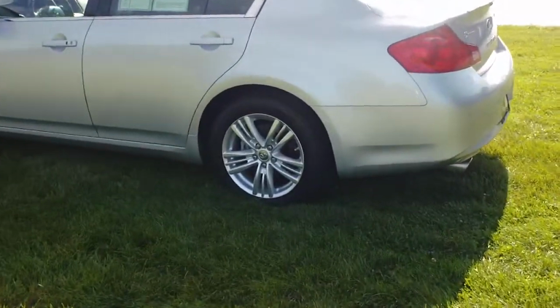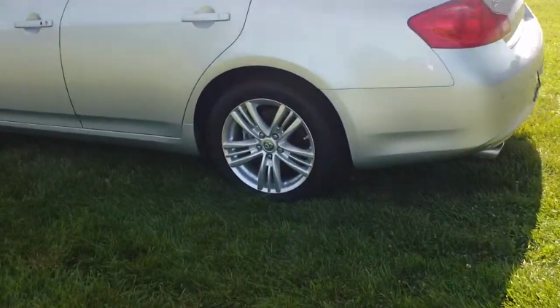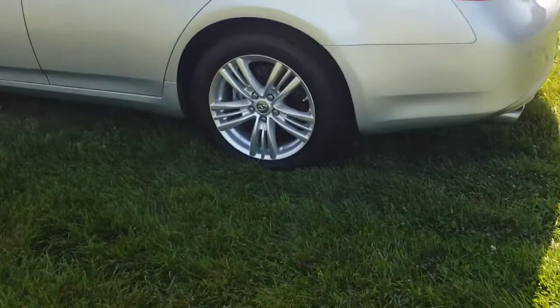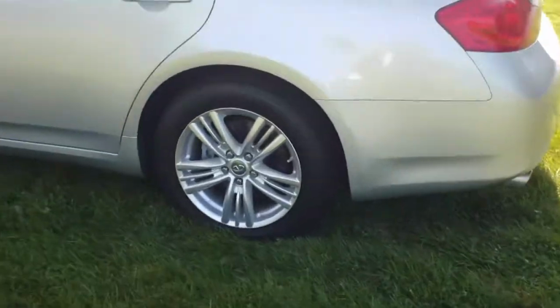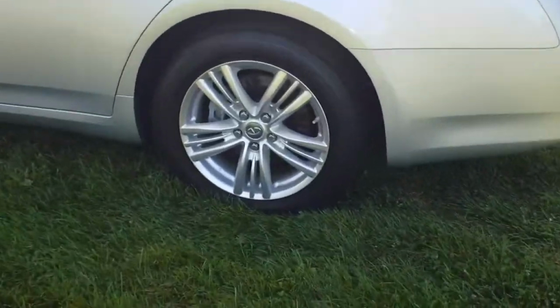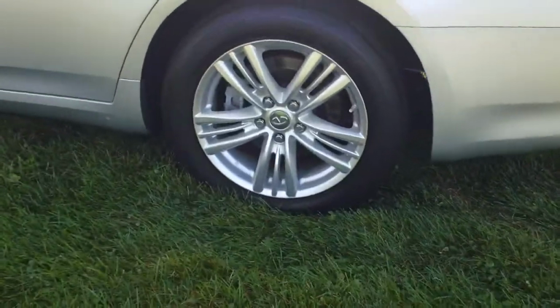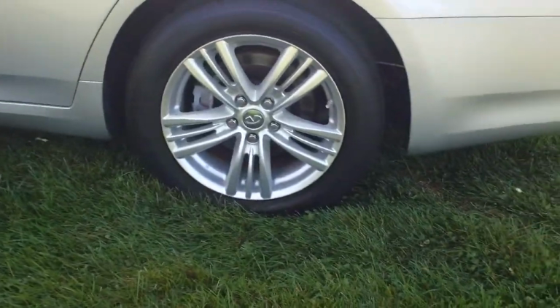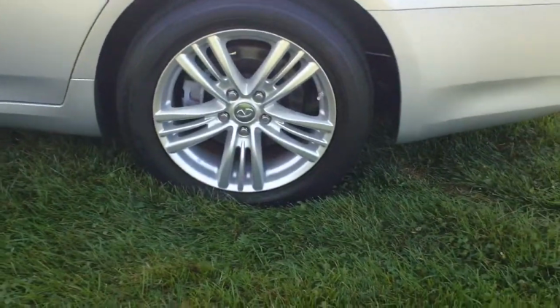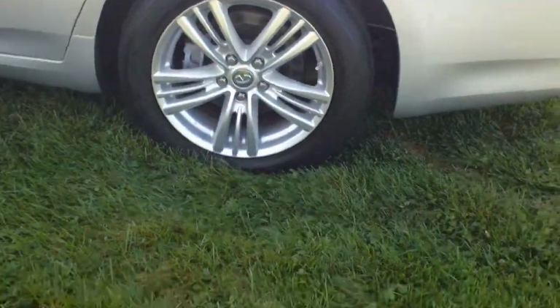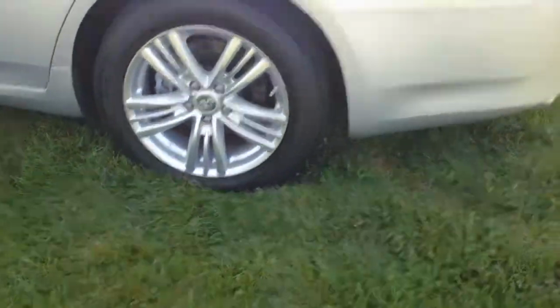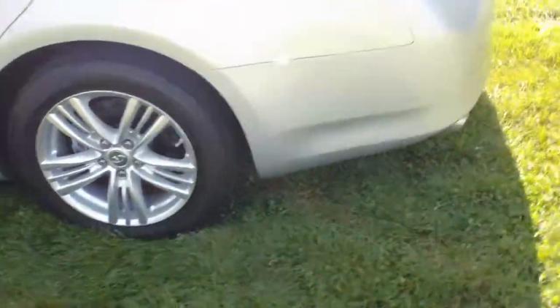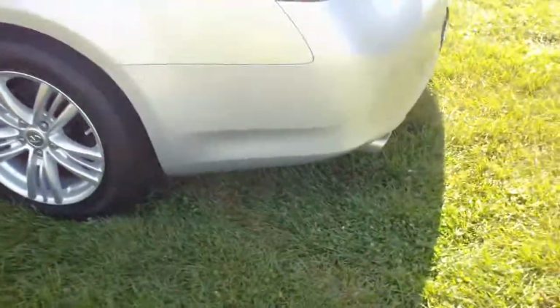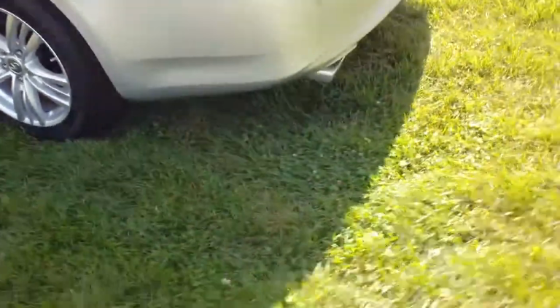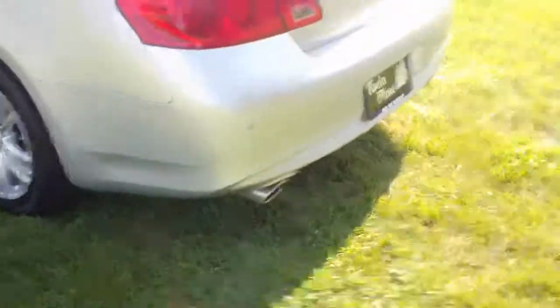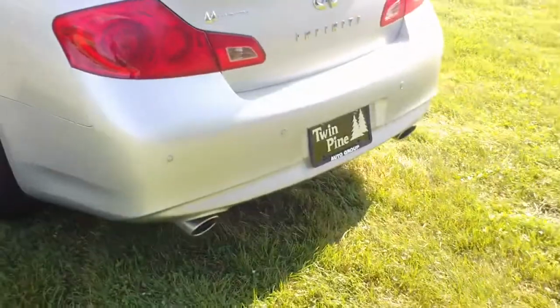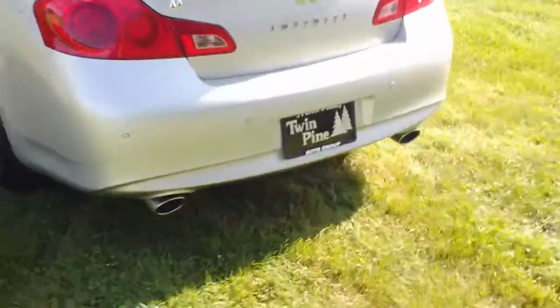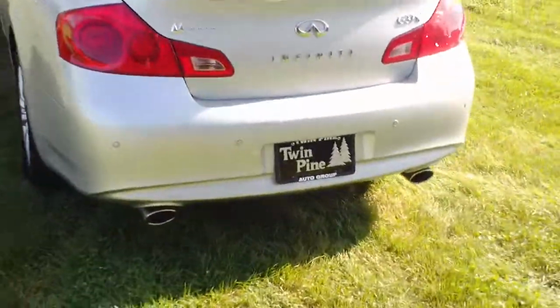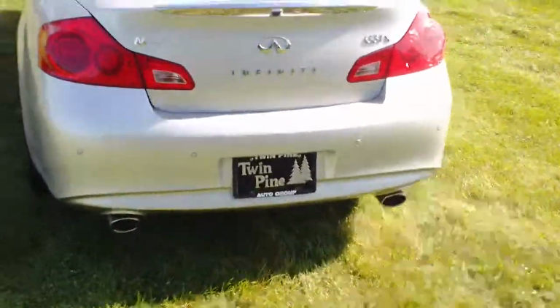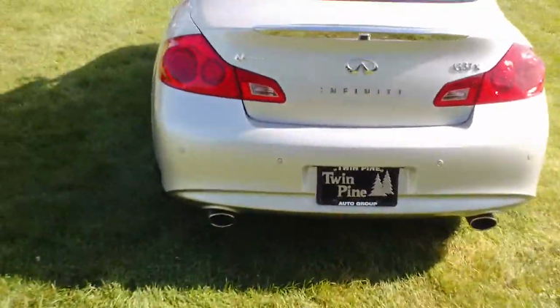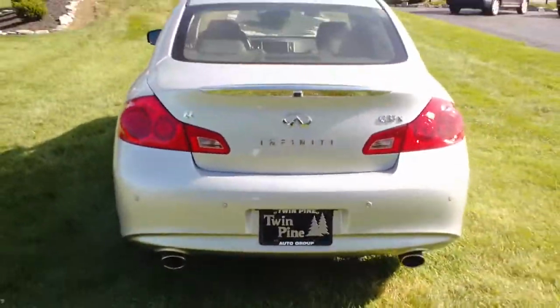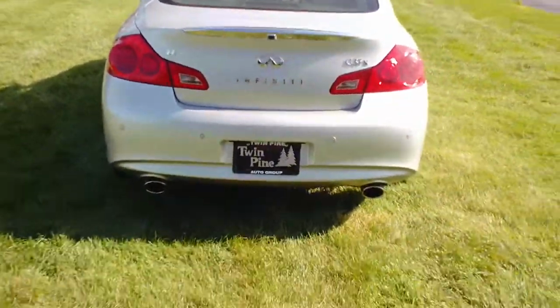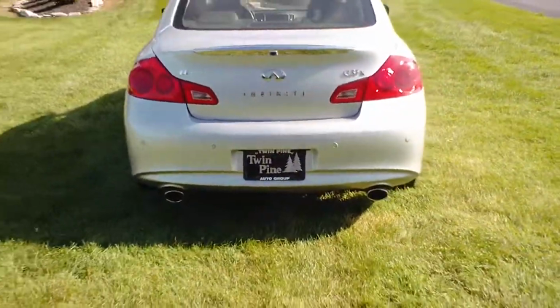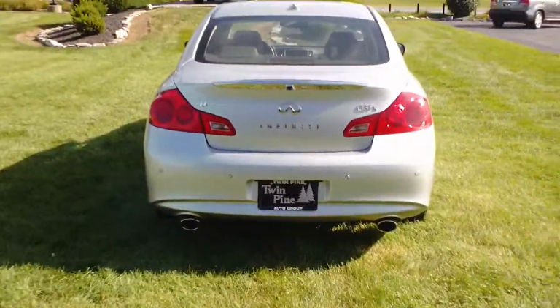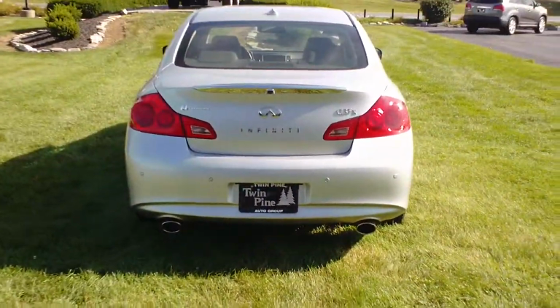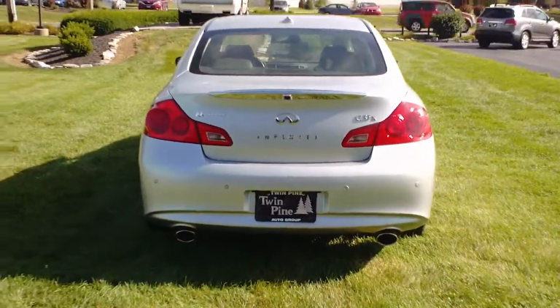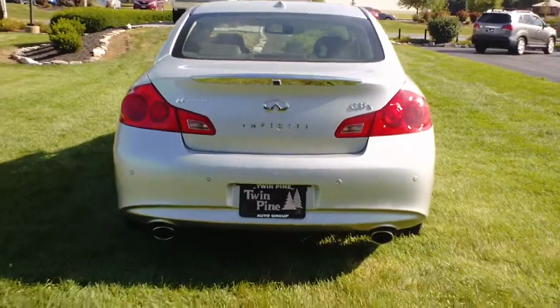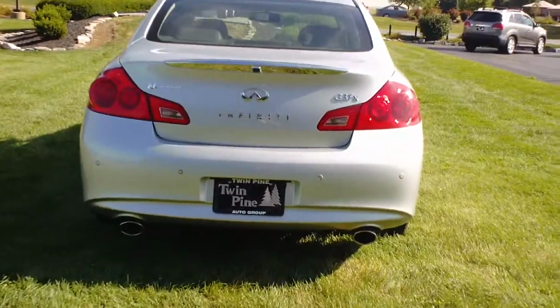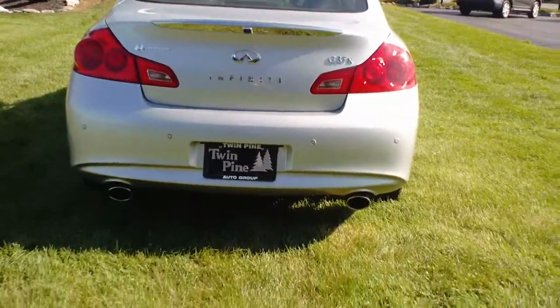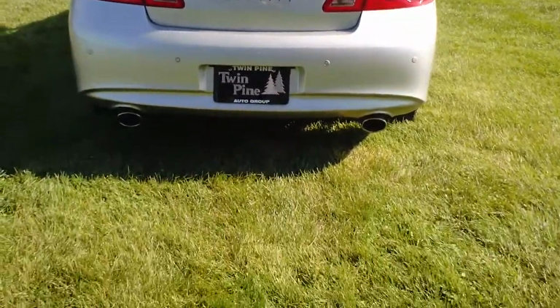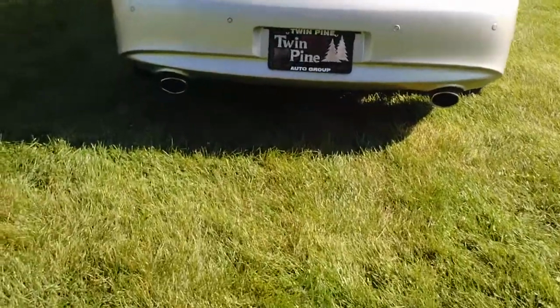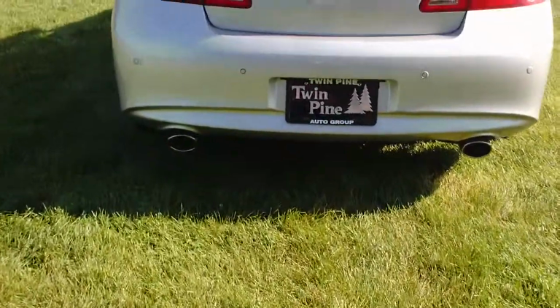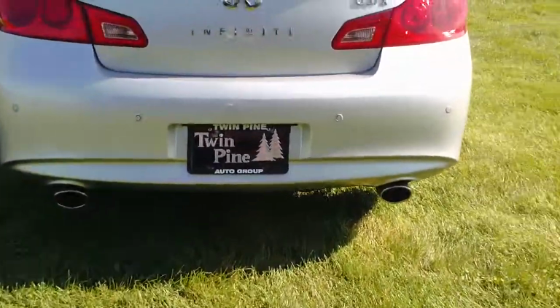As you can see this one has the 17-inch alloy wheels on it. We'll come around to the back here. Now this is the X model, which is the all-wheel drive, so you can drive this one year-round. You can see the dual exhaust back there.